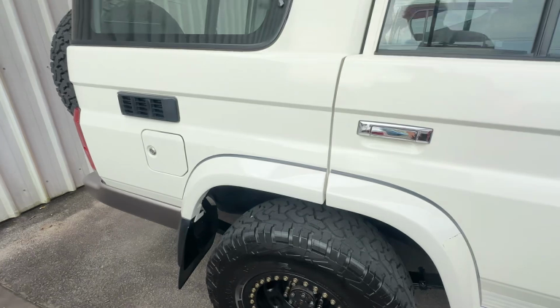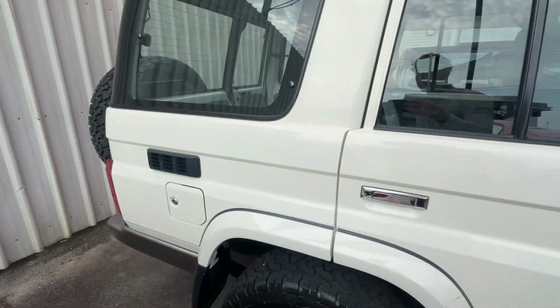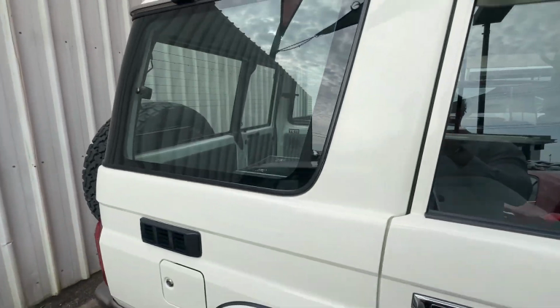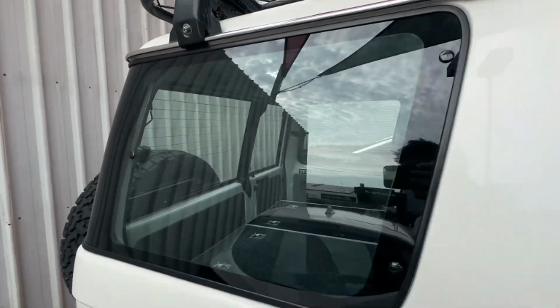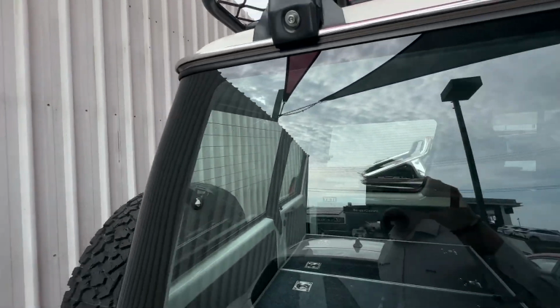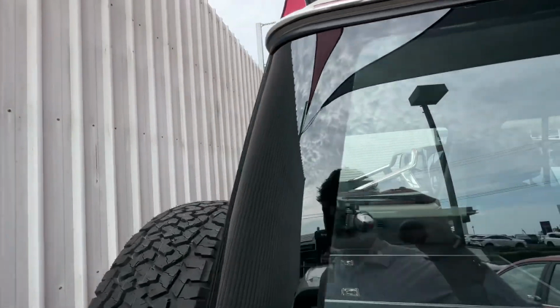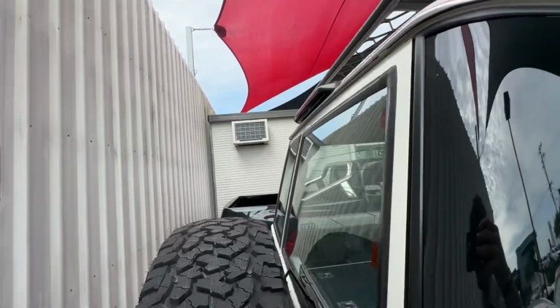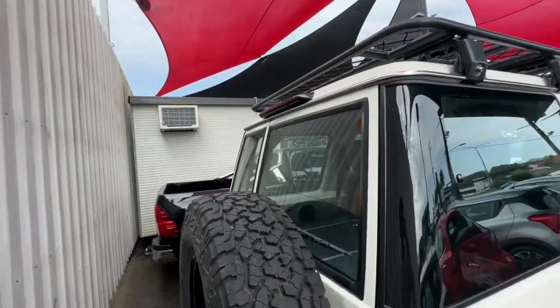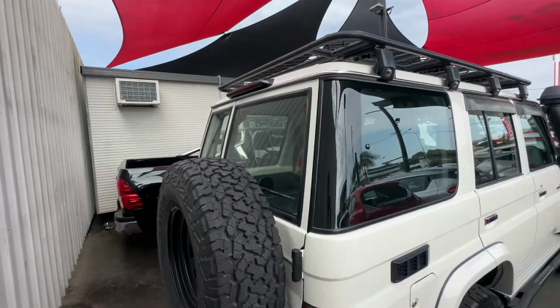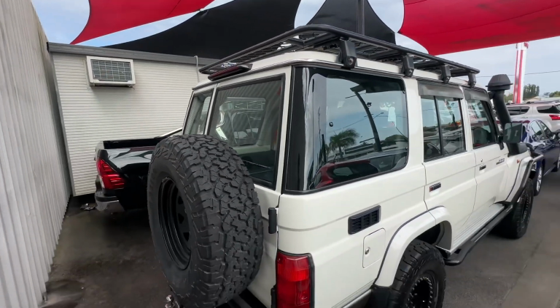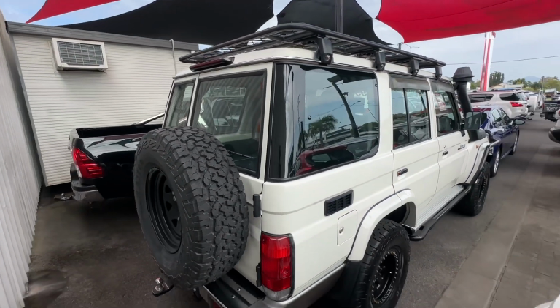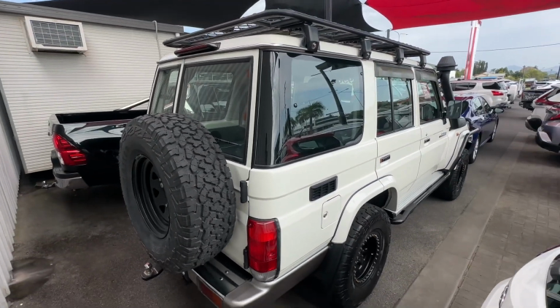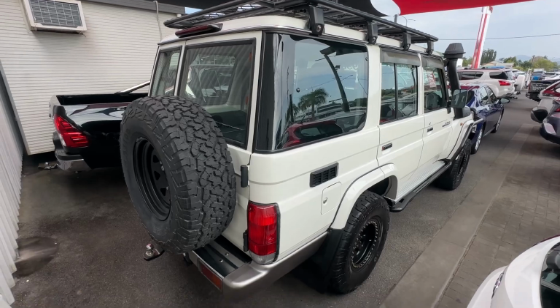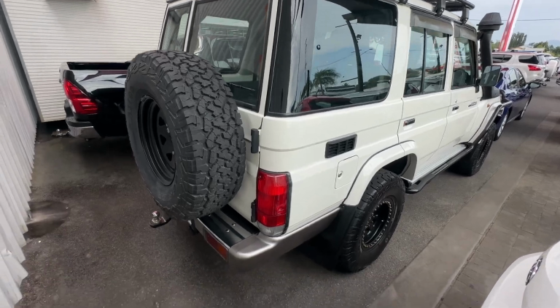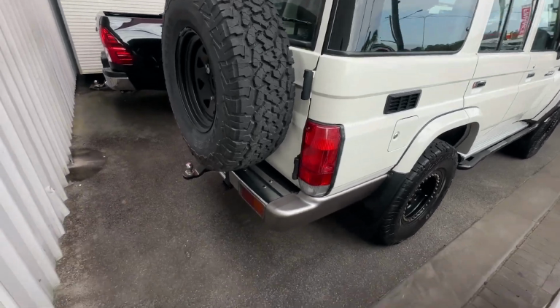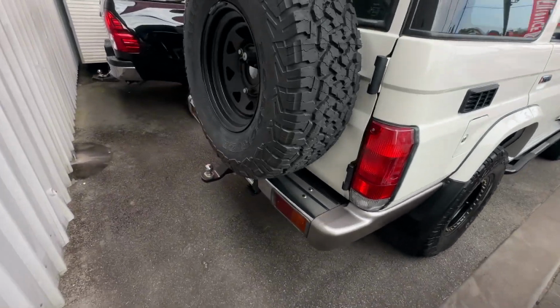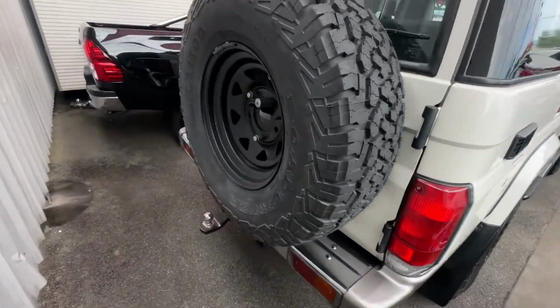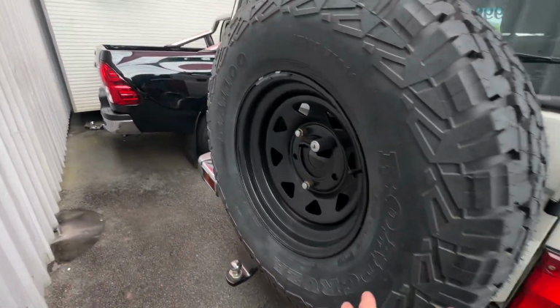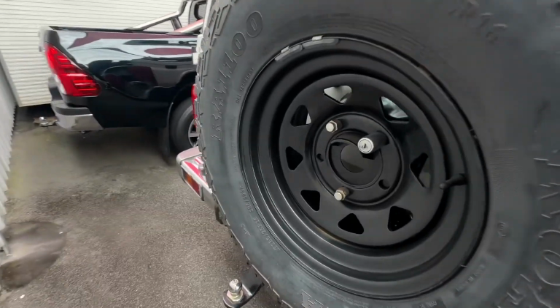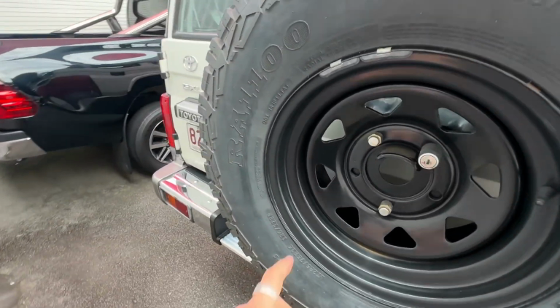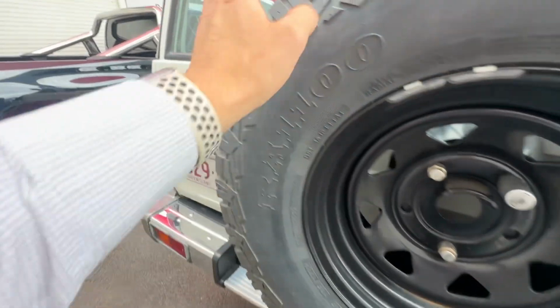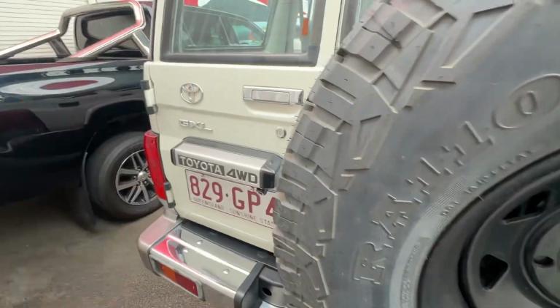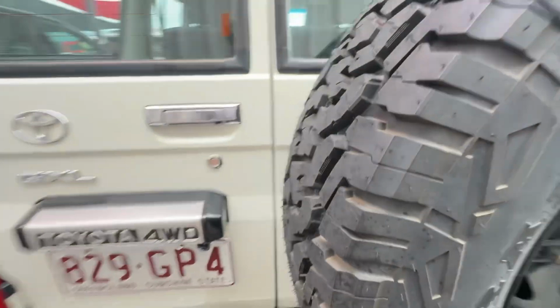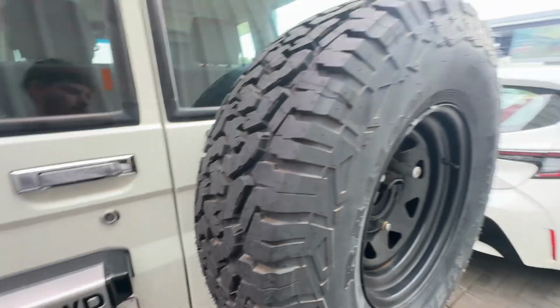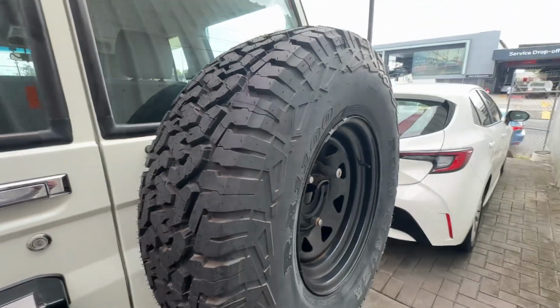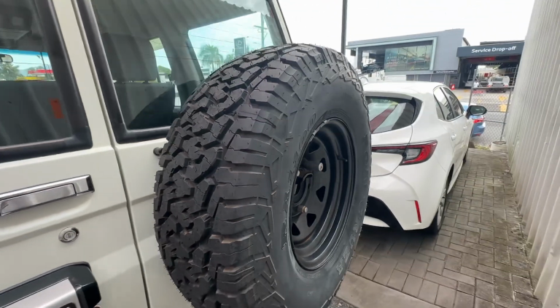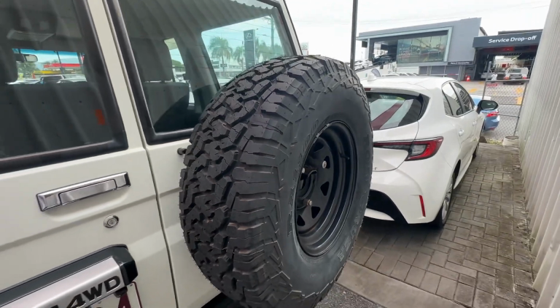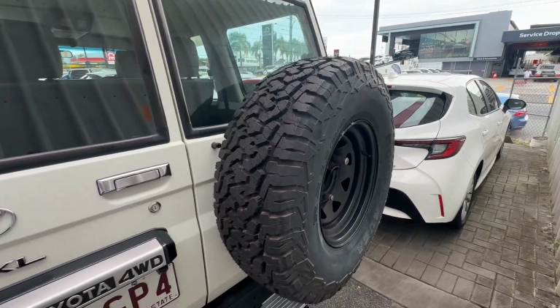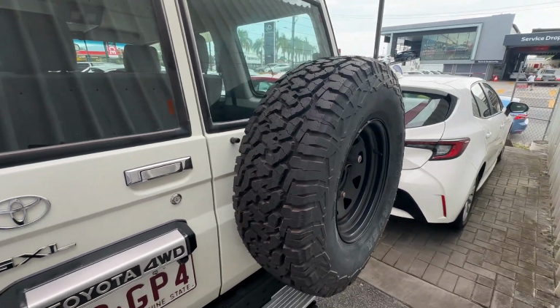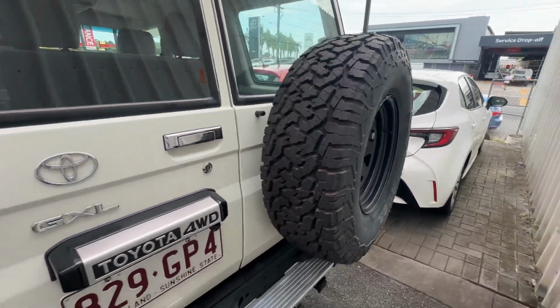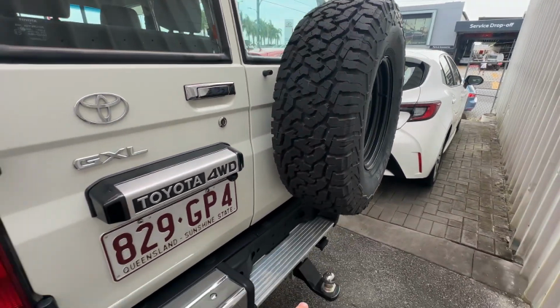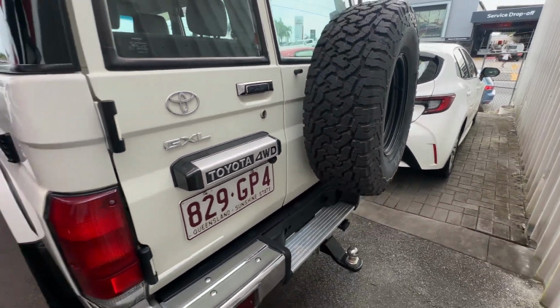Making our way around the back of the car. Towbar in the back, spare wheel up the top here as well. Different rim but same tire — still a steel rim, just not that fake beadlock look.